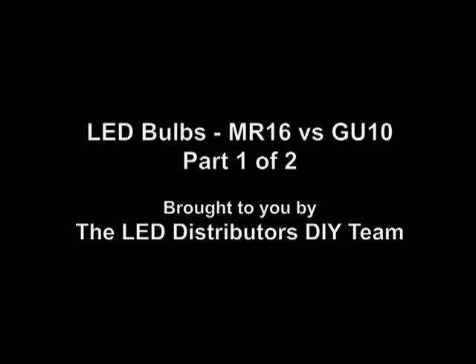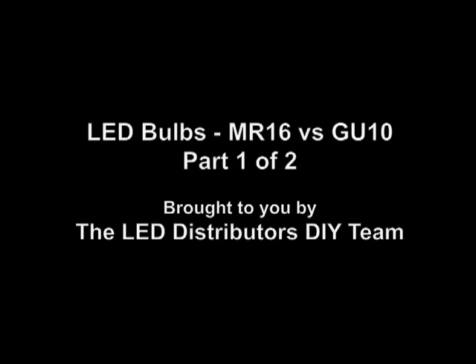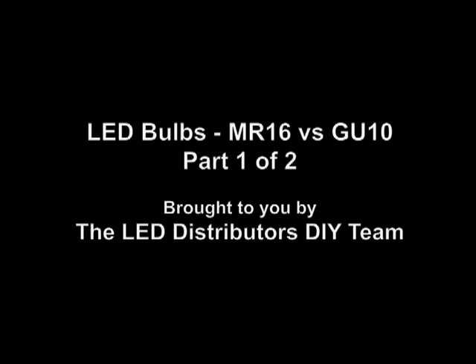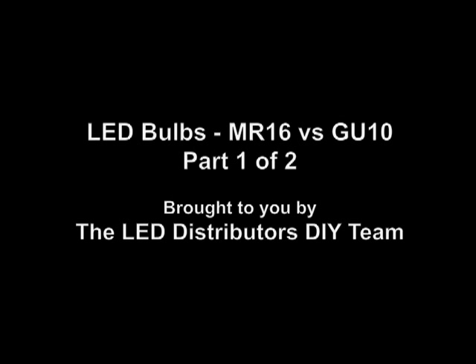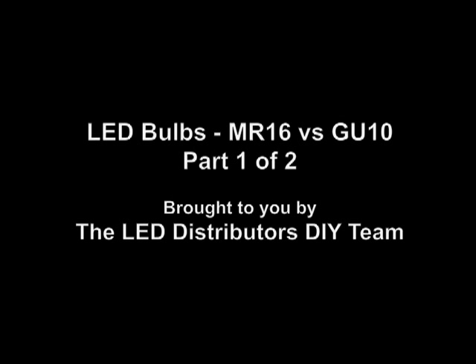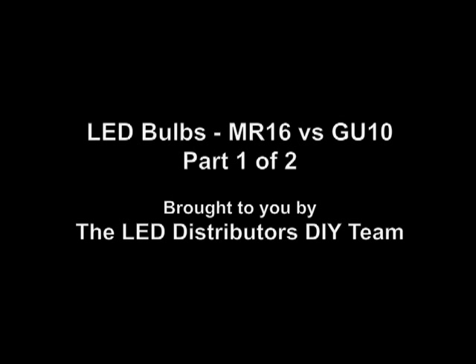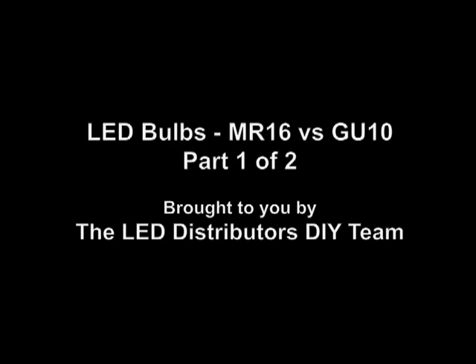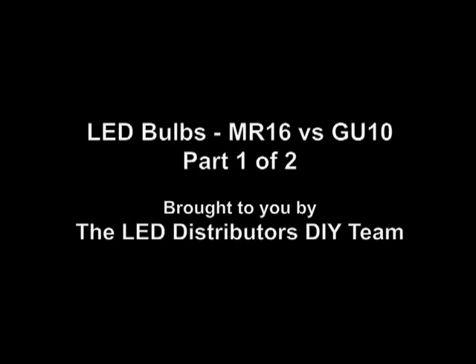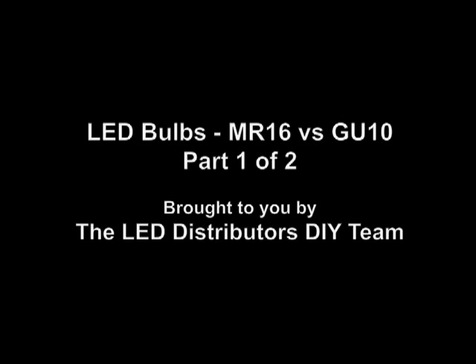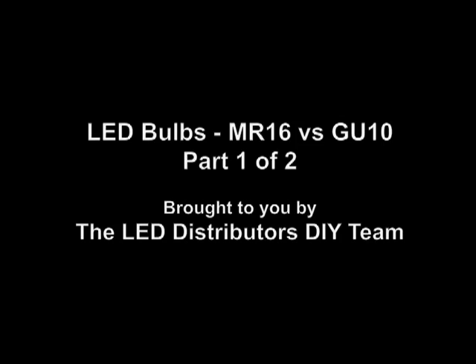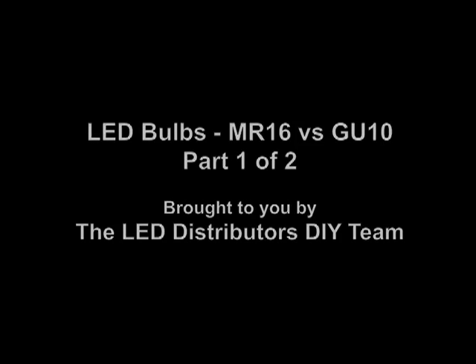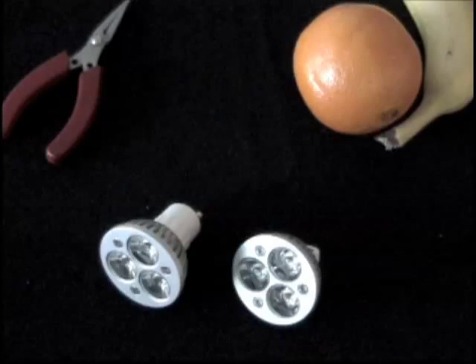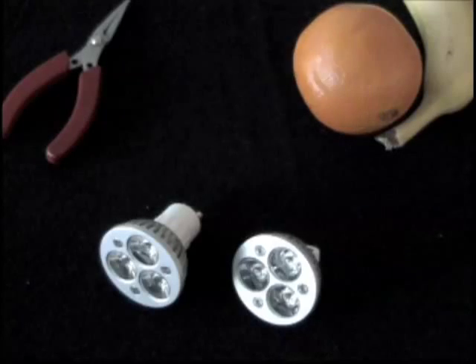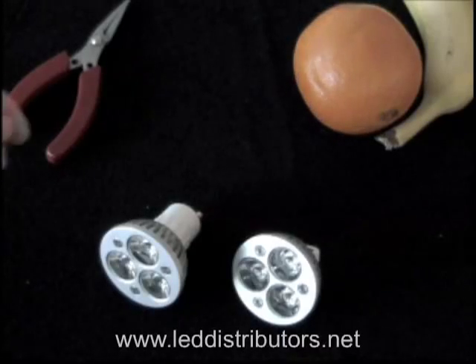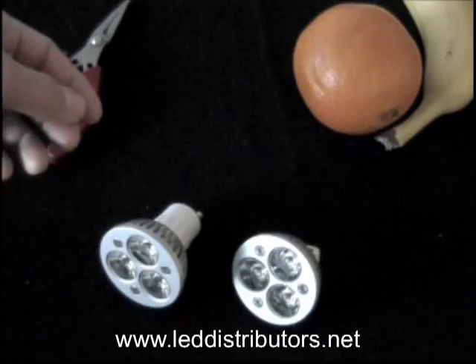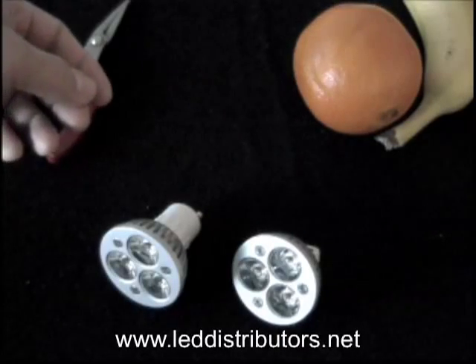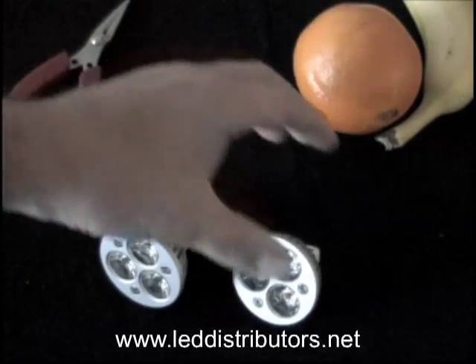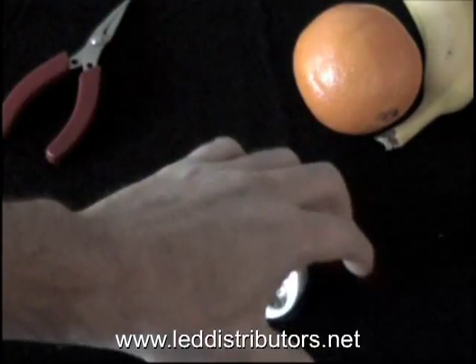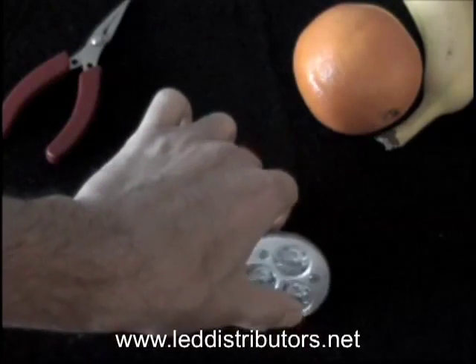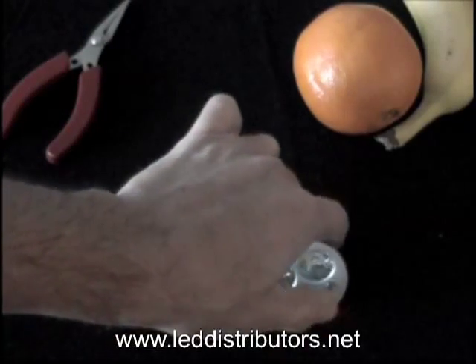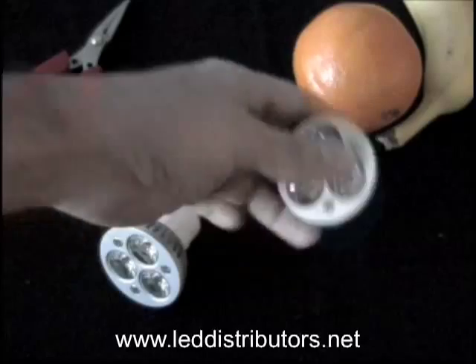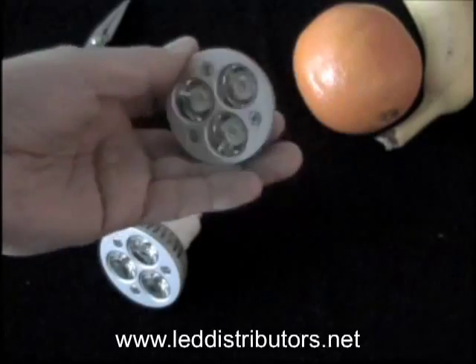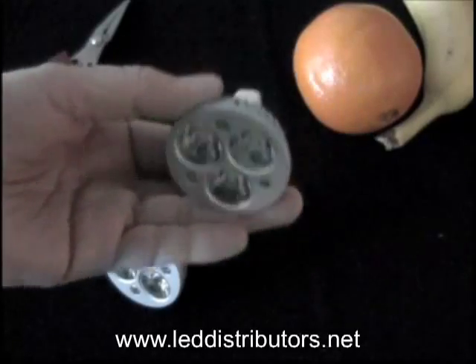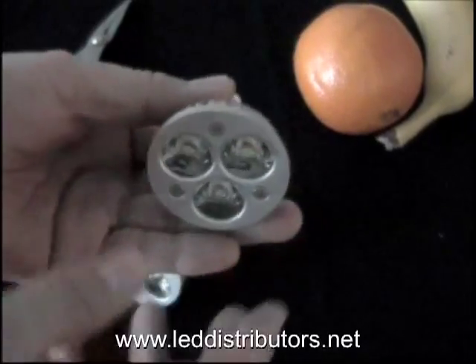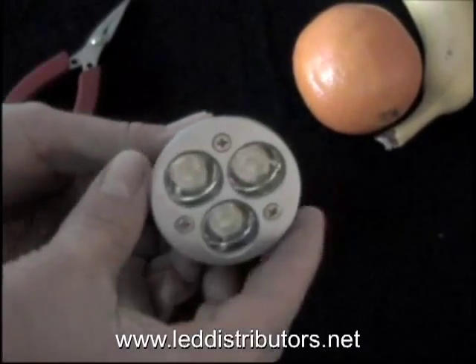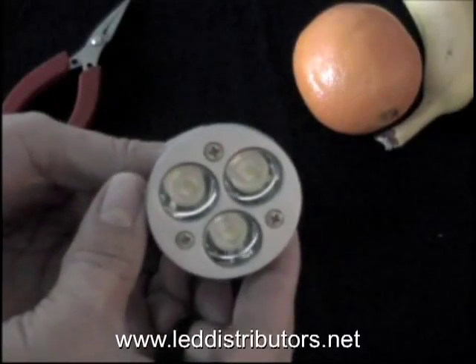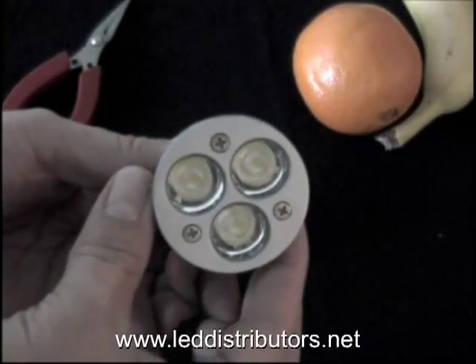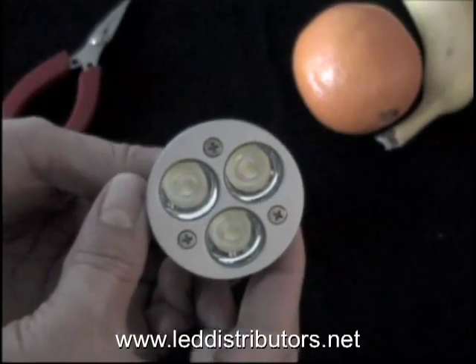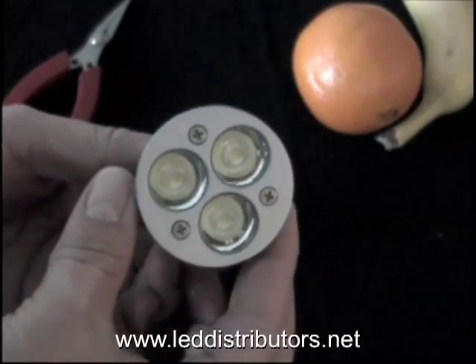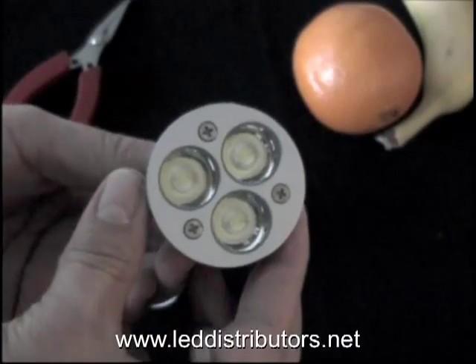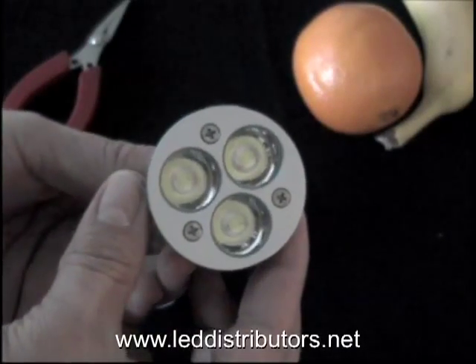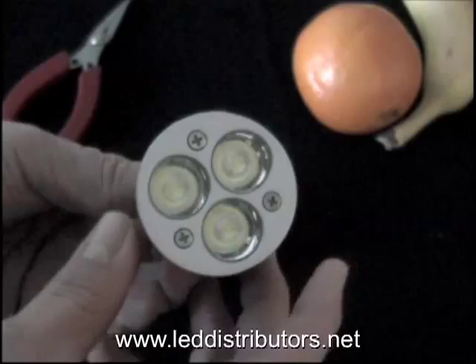This video is brought to you by LEDdistributors.net. In this video we're going to demonstrate the difference between an MR16 LED bulb and a GU10 LED bulb.